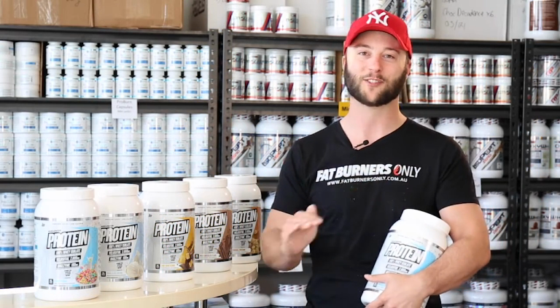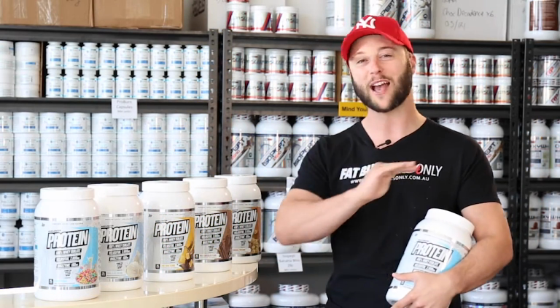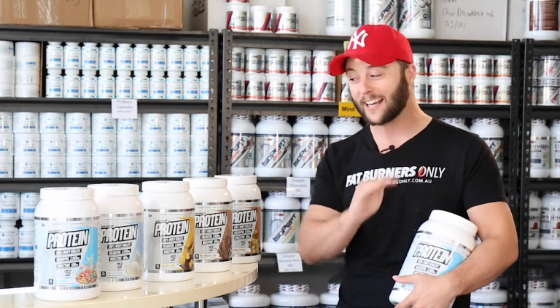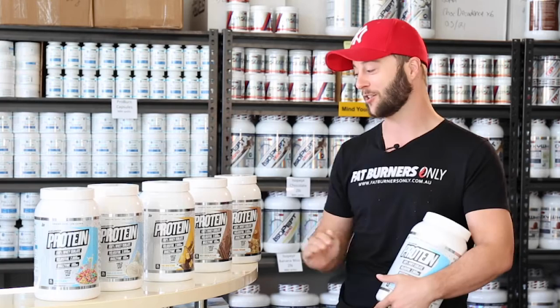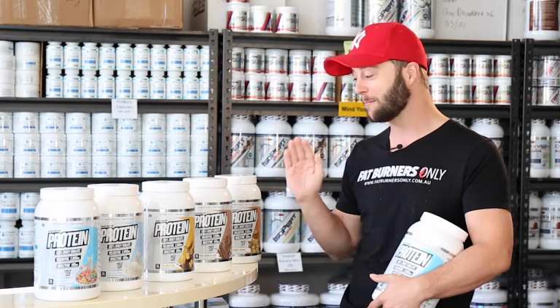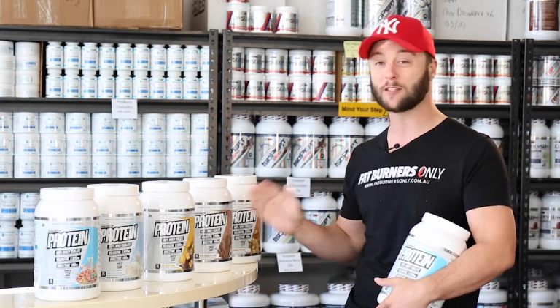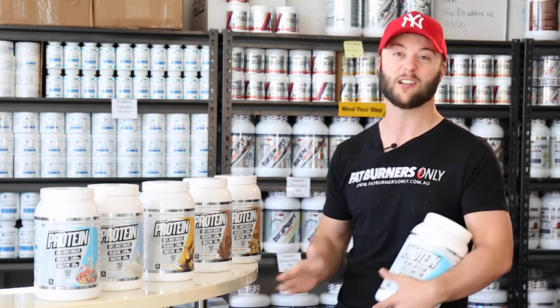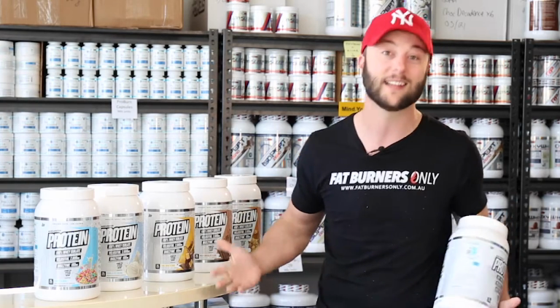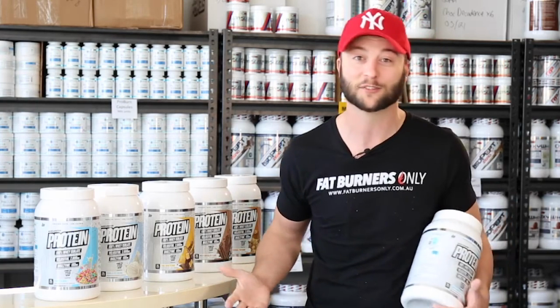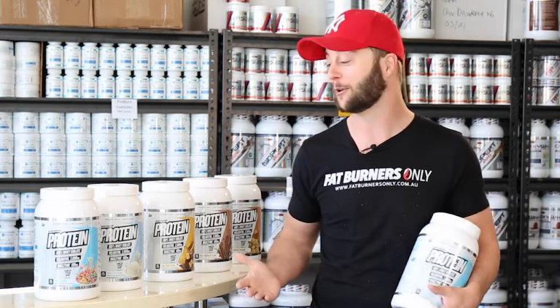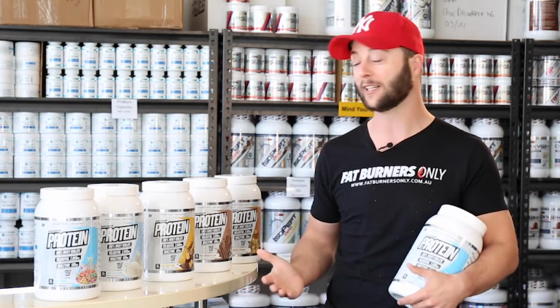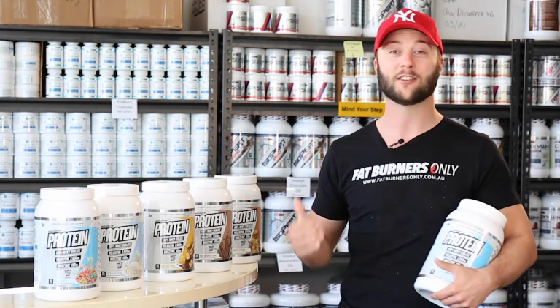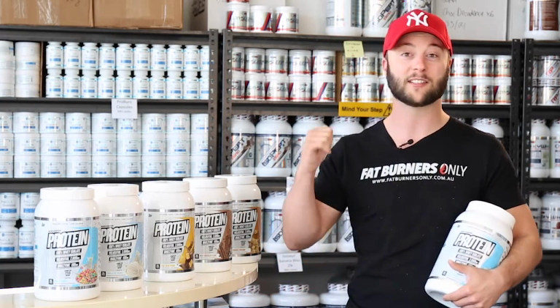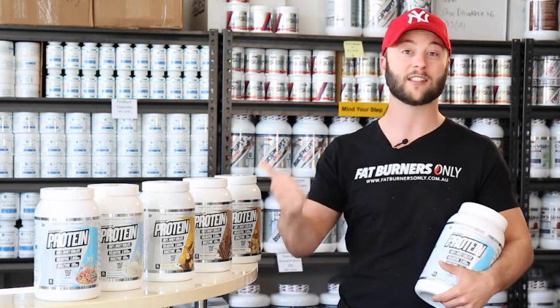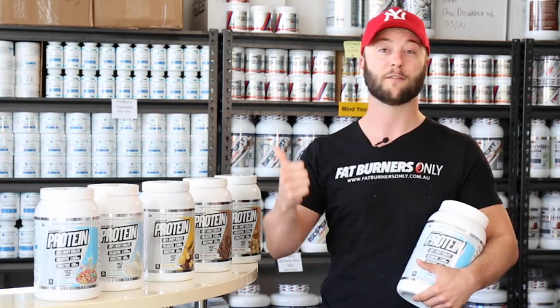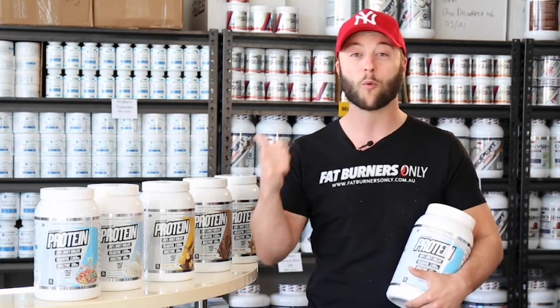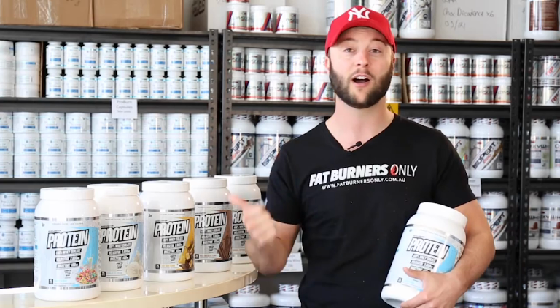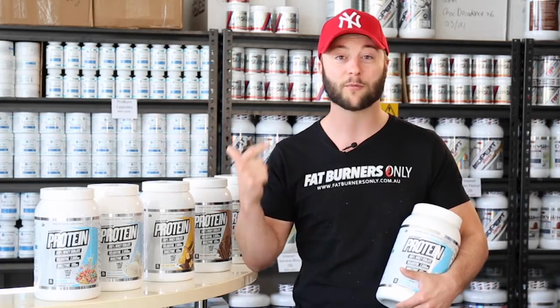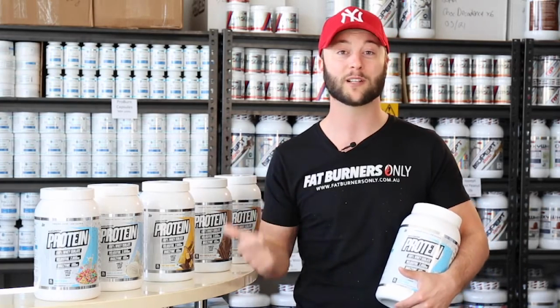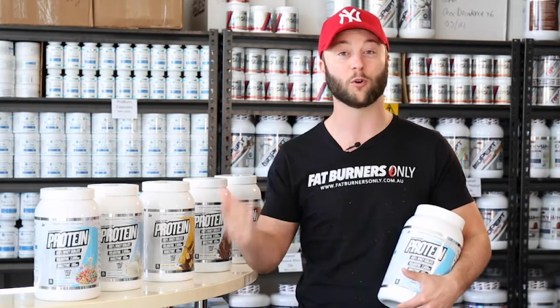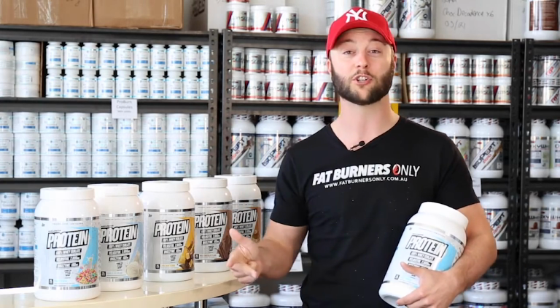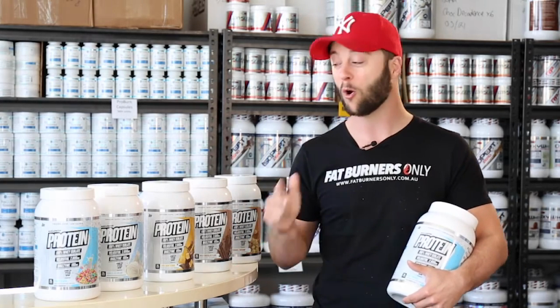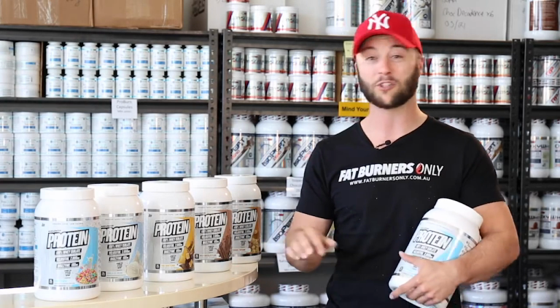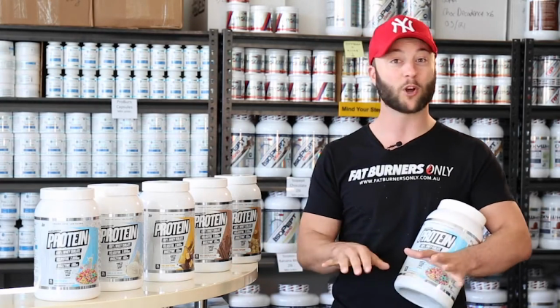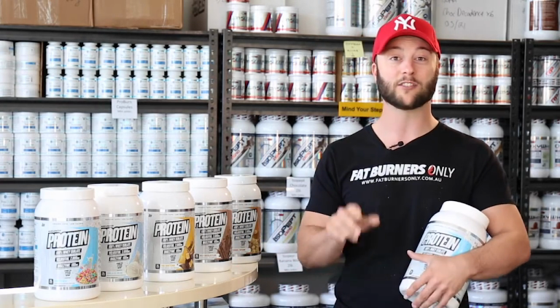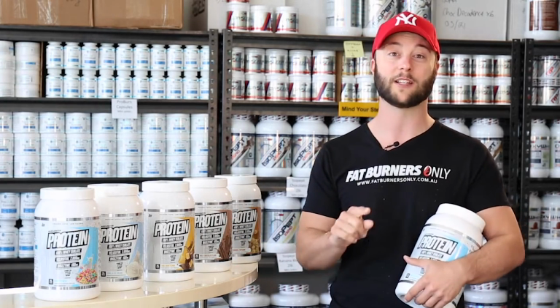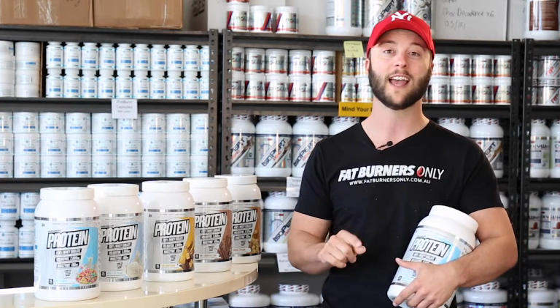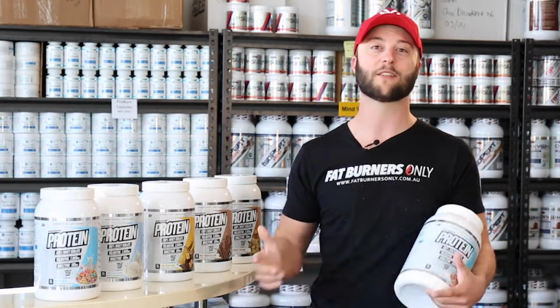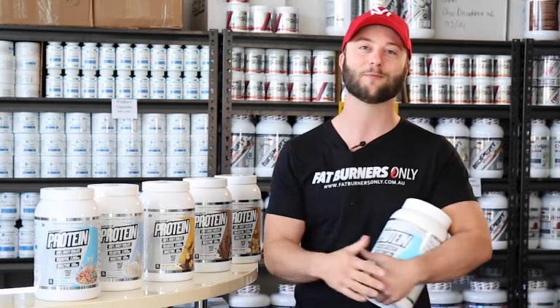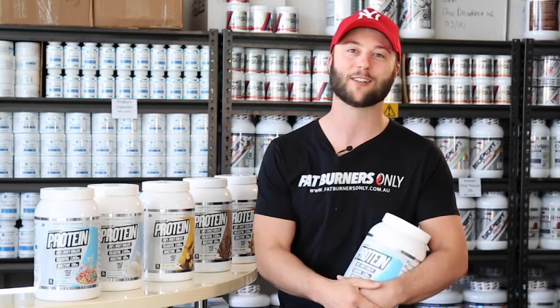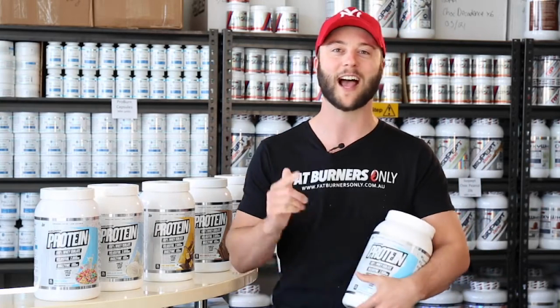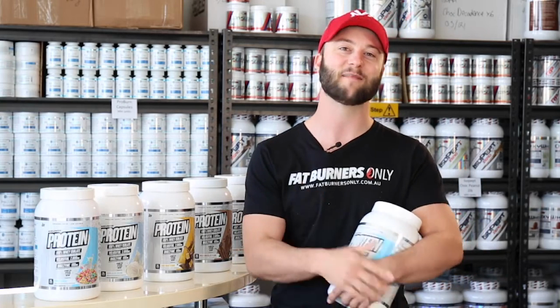So if you have any questions about this protein or anything else at Fat Burners Only, just send us a message via our website or Facebook, give us a call at the shop, or just put a comment on this video and one of our team will get back to you ASAP. Thanks for watching Burners — I hope you got something out of that.